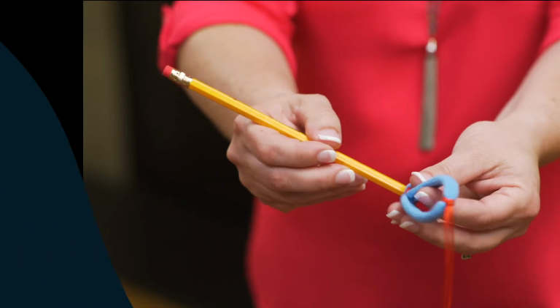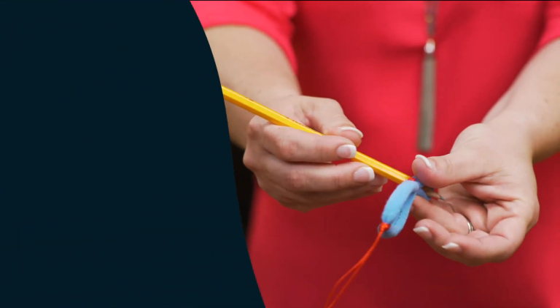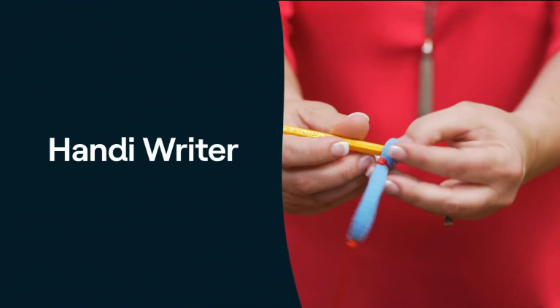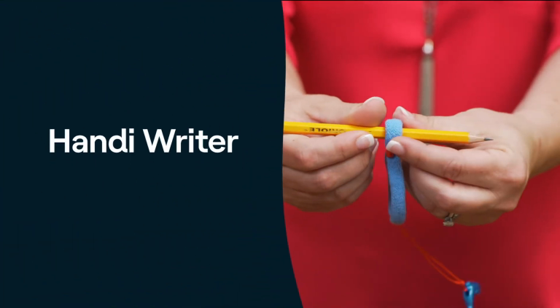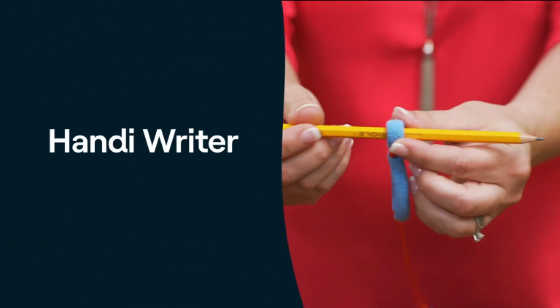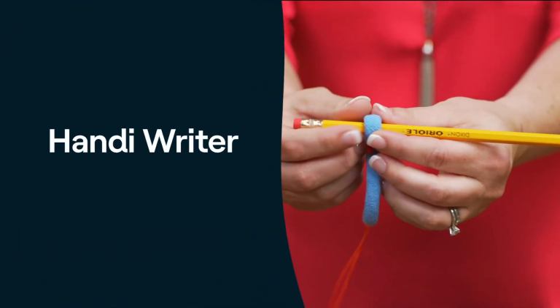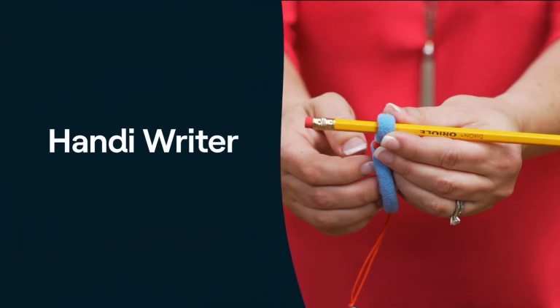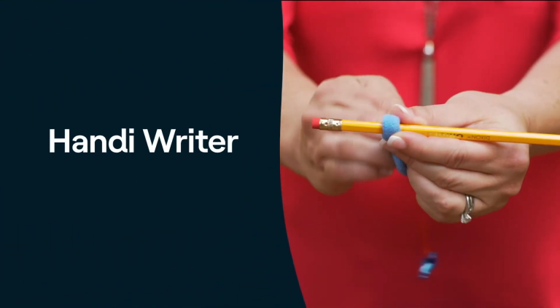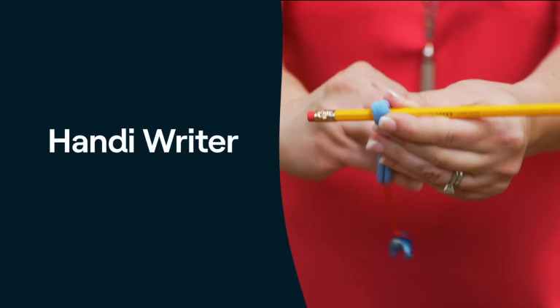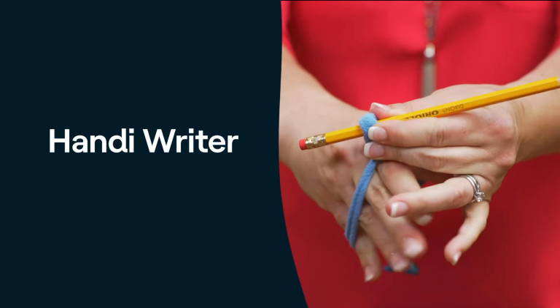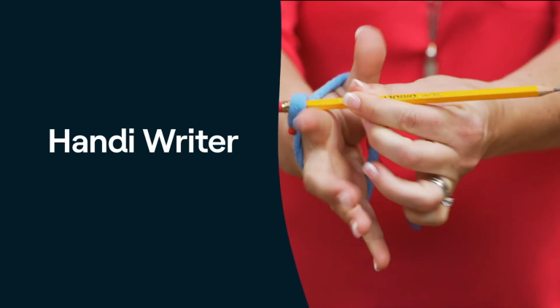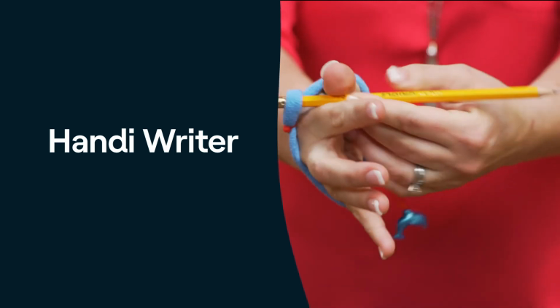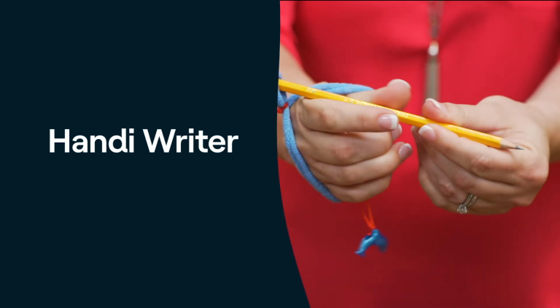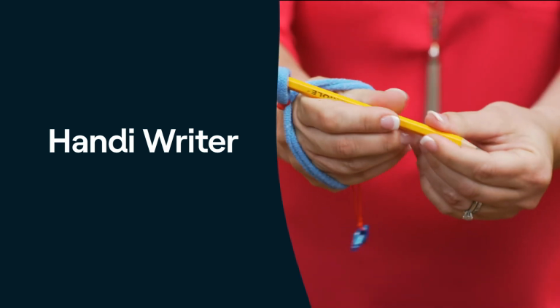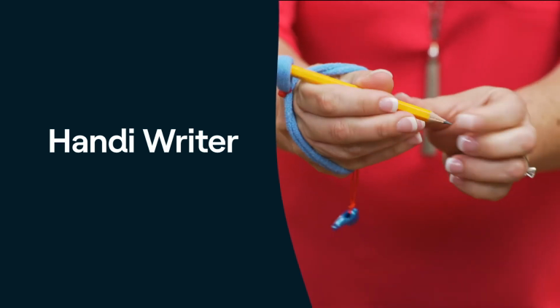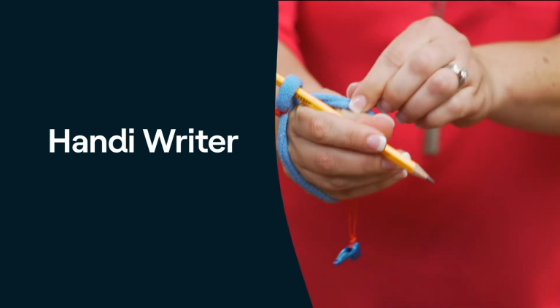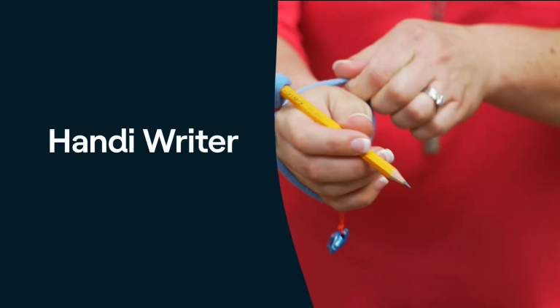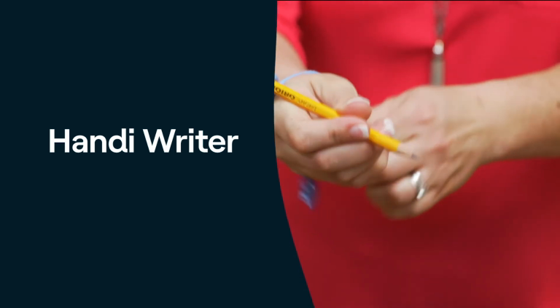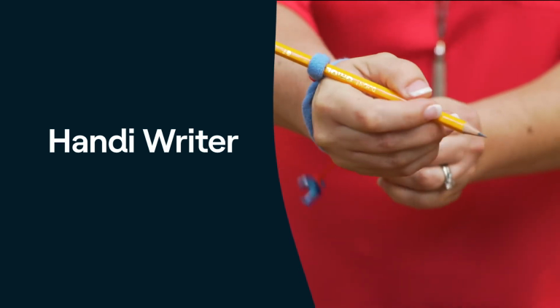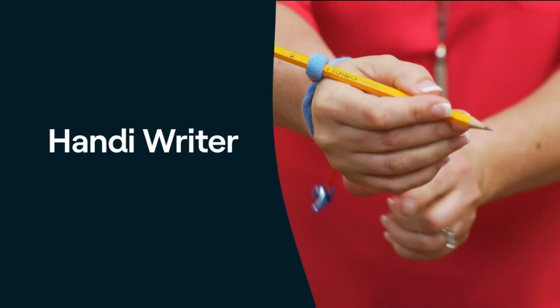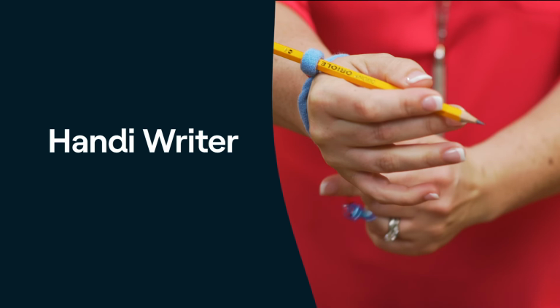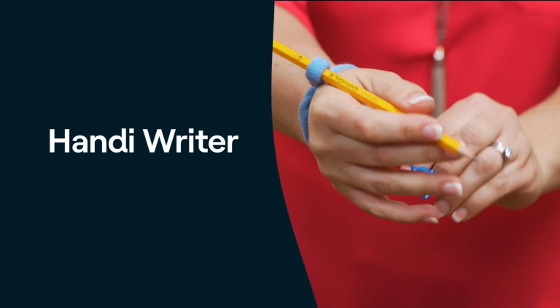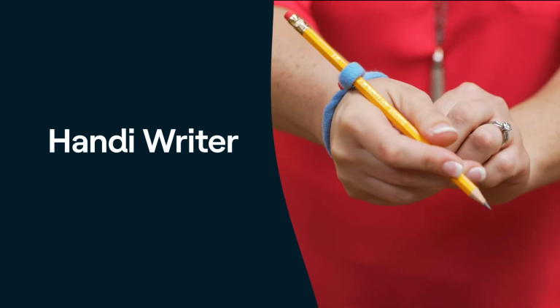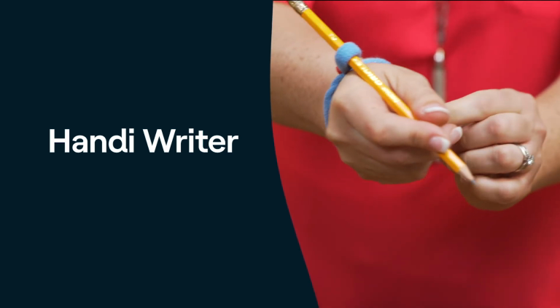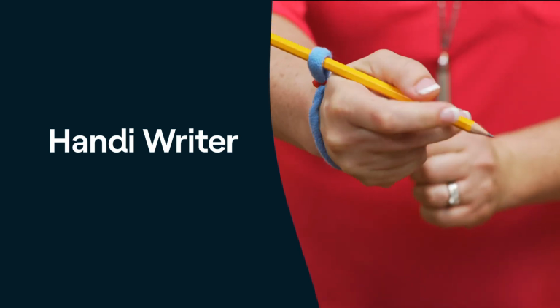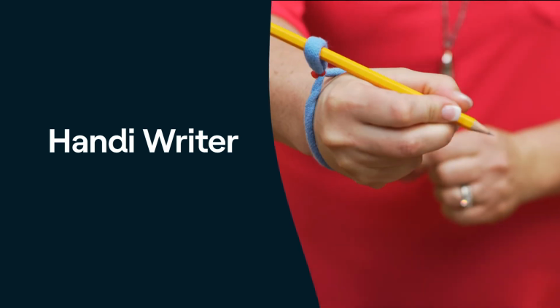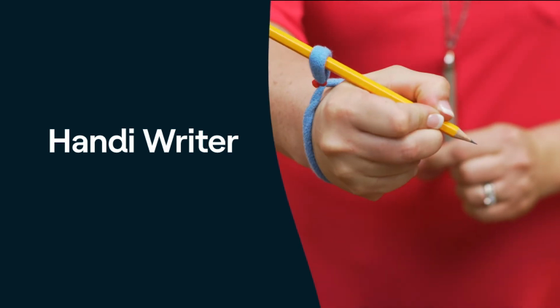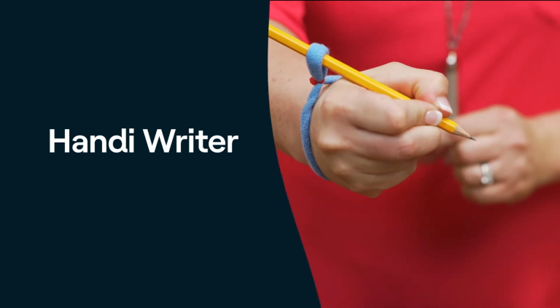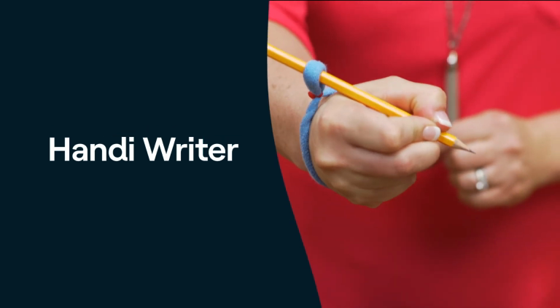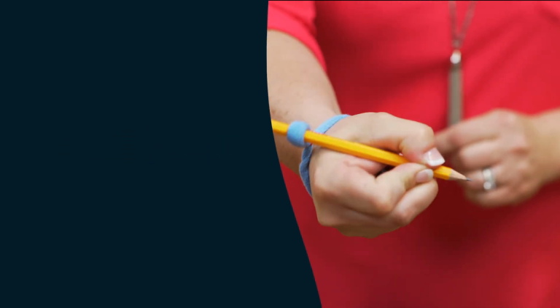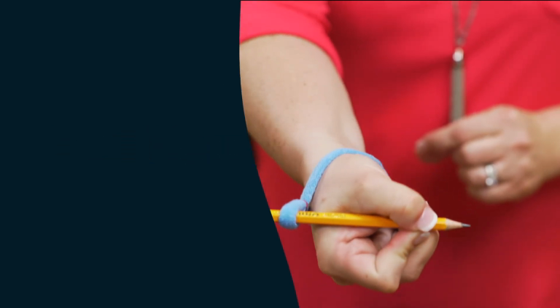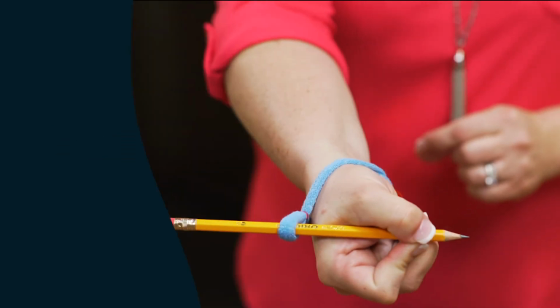Finally, the handy writer. This loop pulls the pencil up into the proper position, so it's supported by the child's wrist. Sometimes there's a little knick-knack at the end of the handy writer to remind kids to keep their fourth and fifth fingers flexed into the palm.